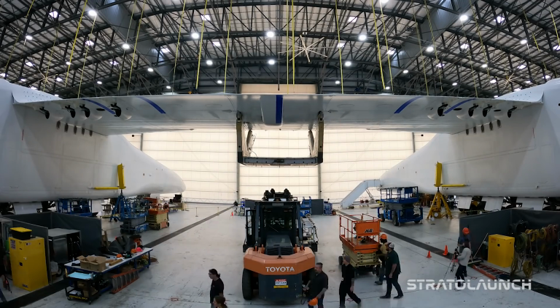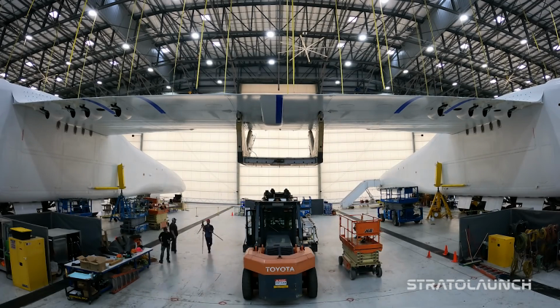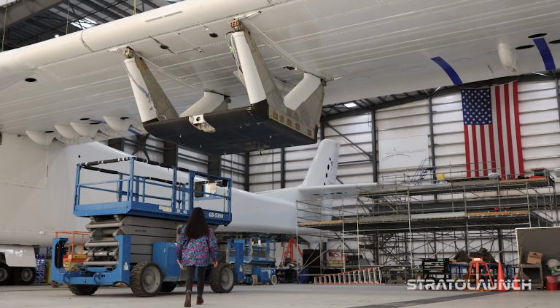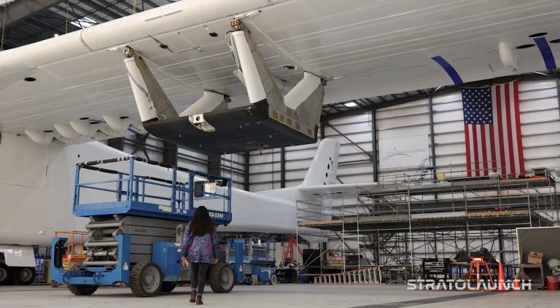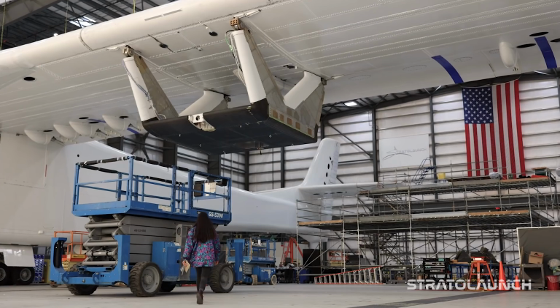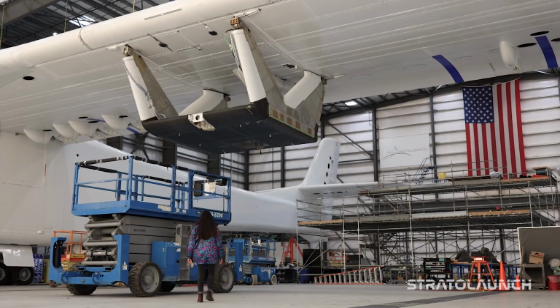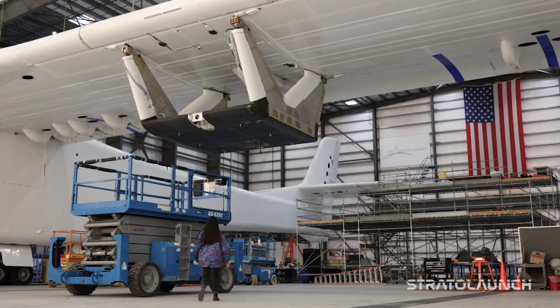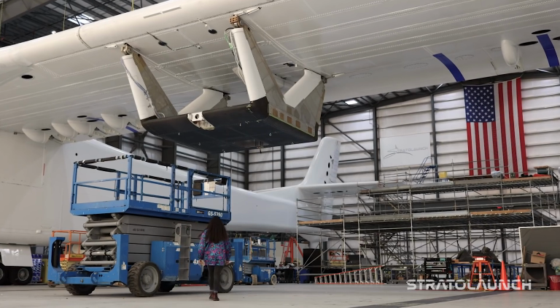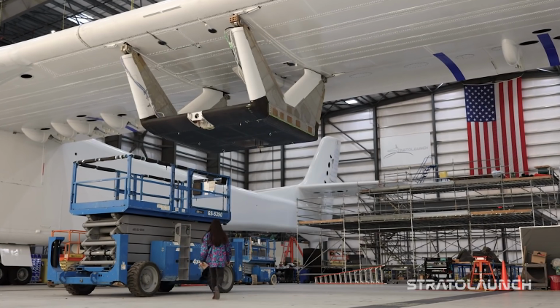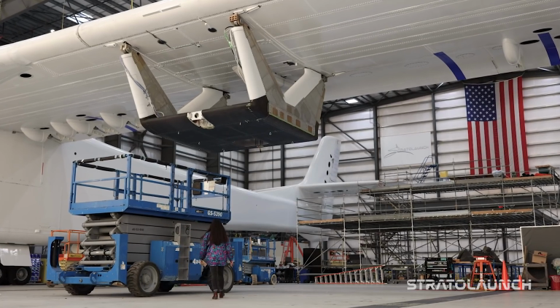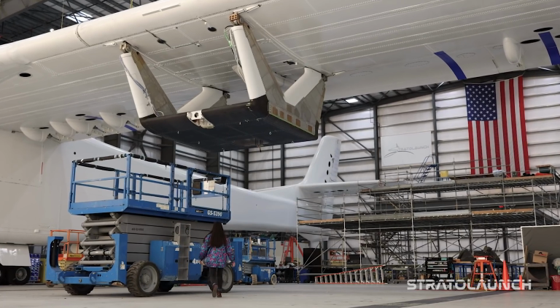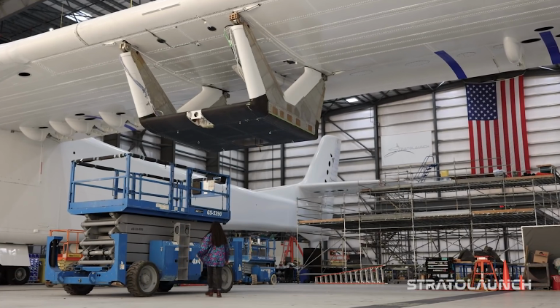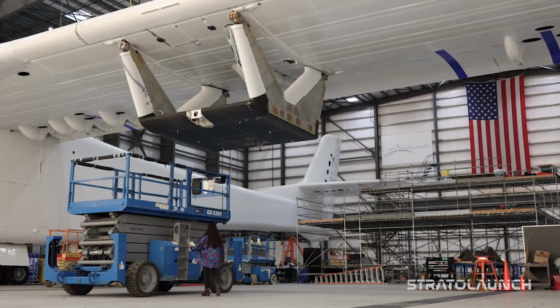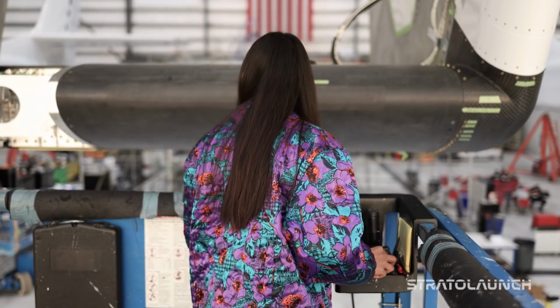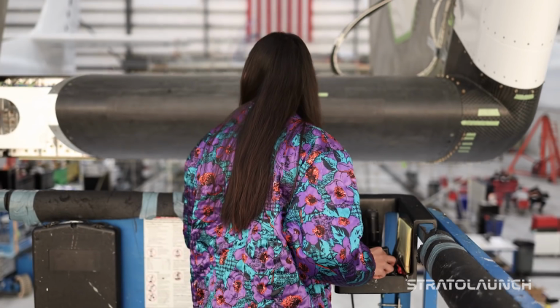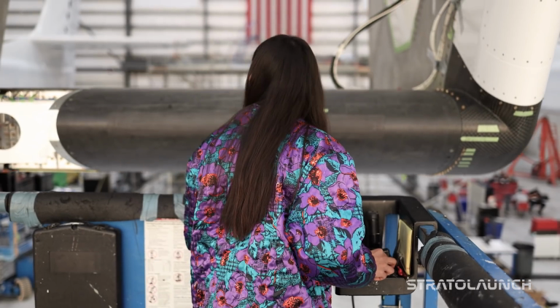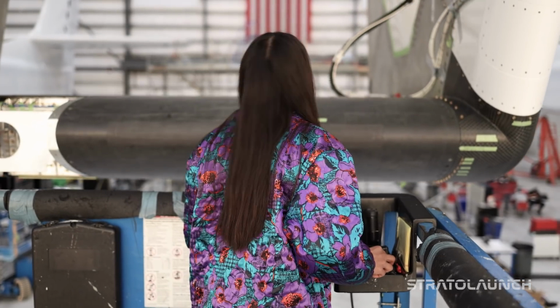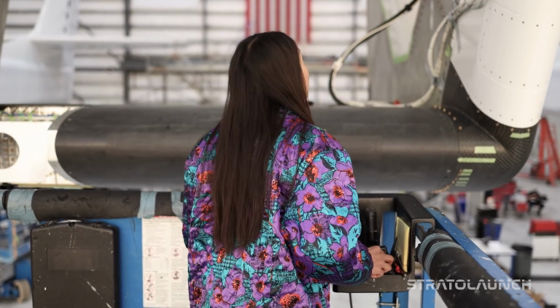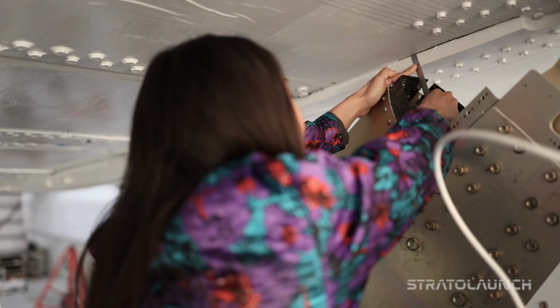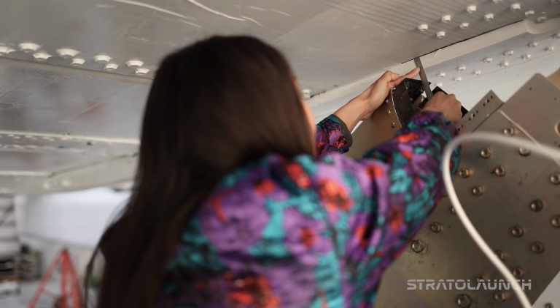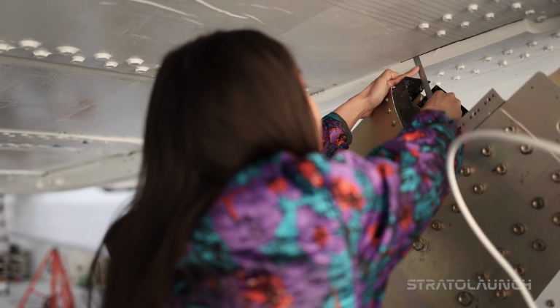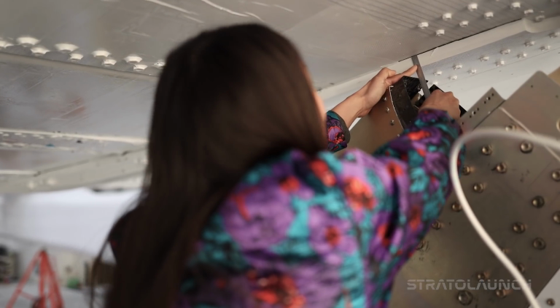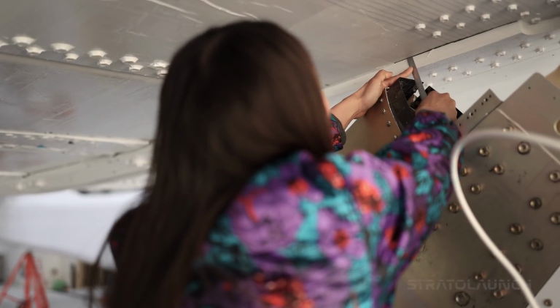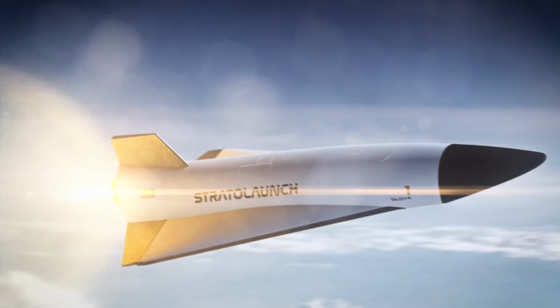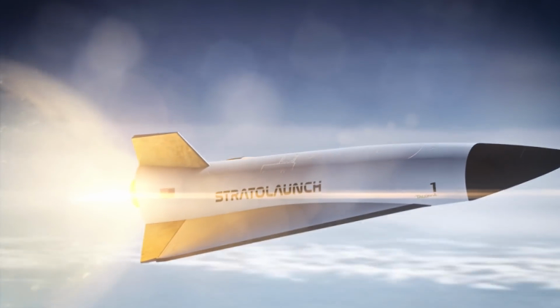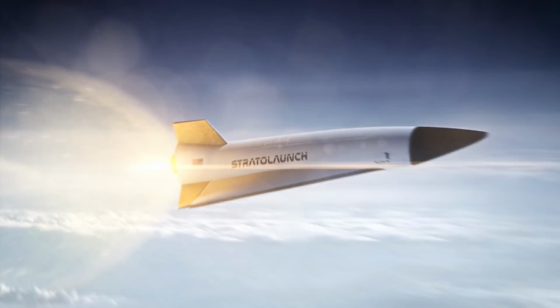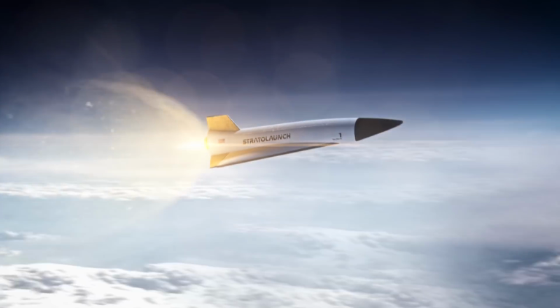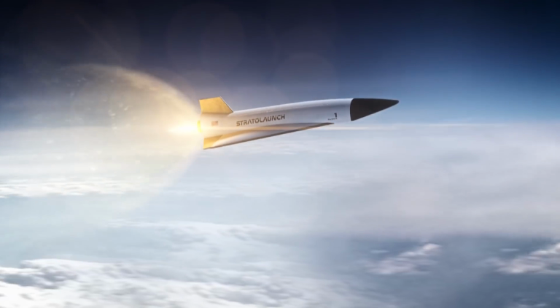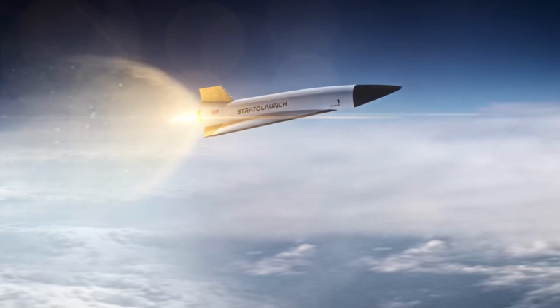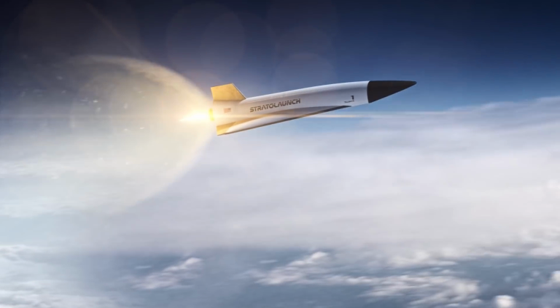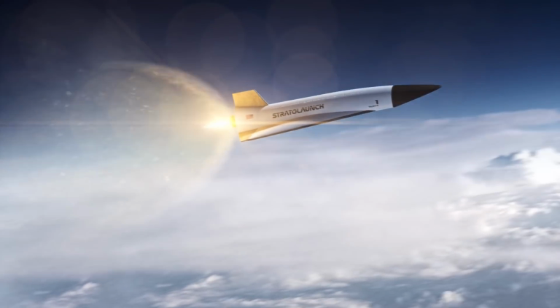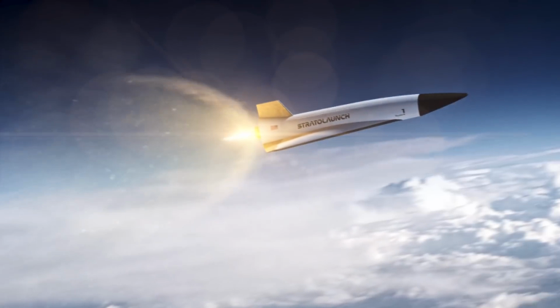Our next steps are to complete a series of flight tests to expand ROC's flight envelope as we prepare for hypersonic flight of Talon.